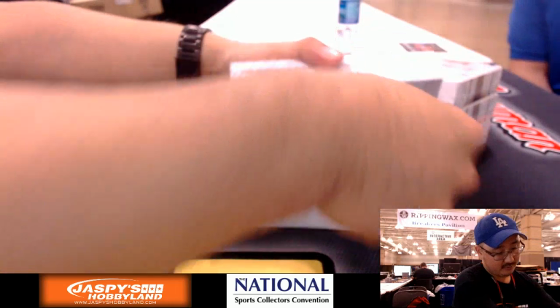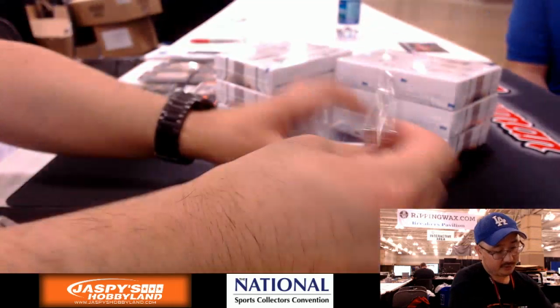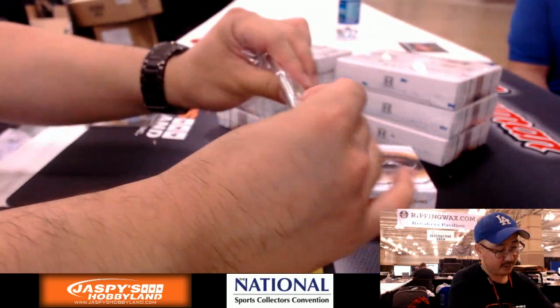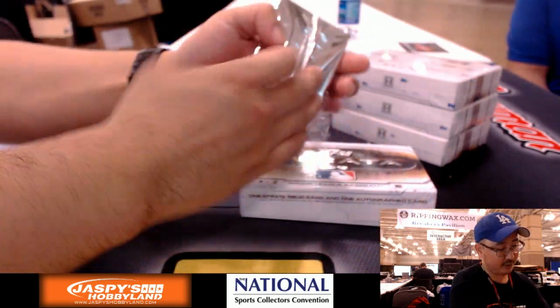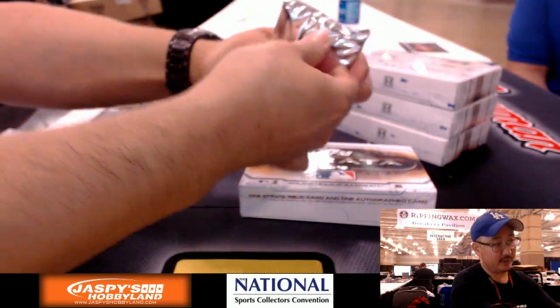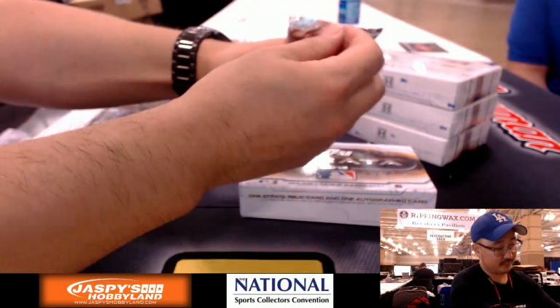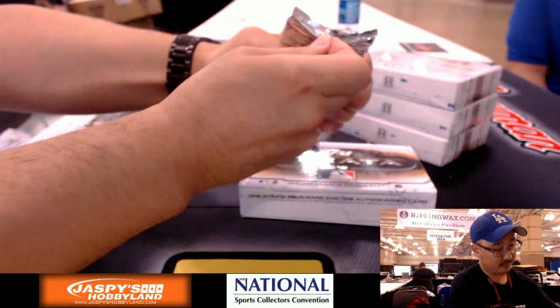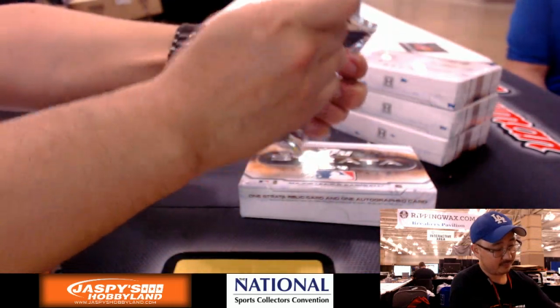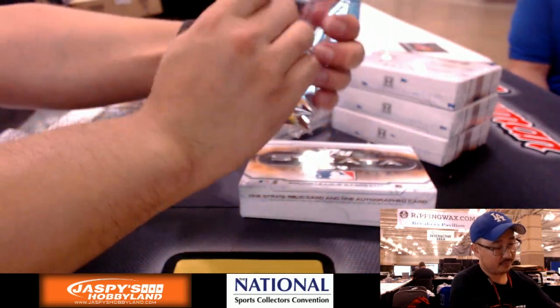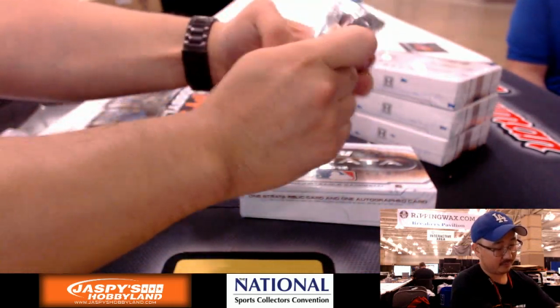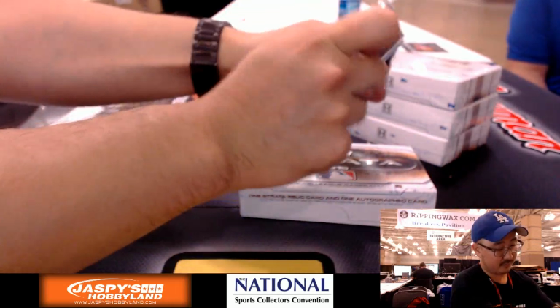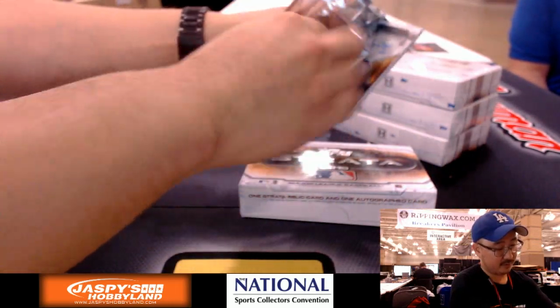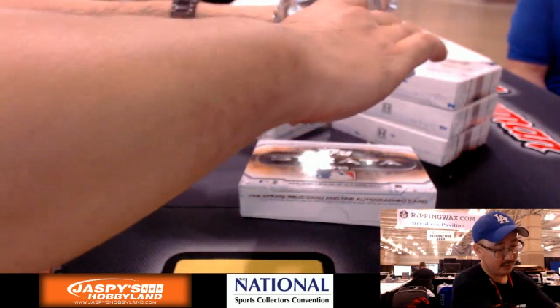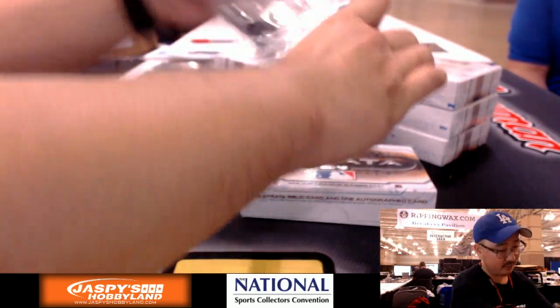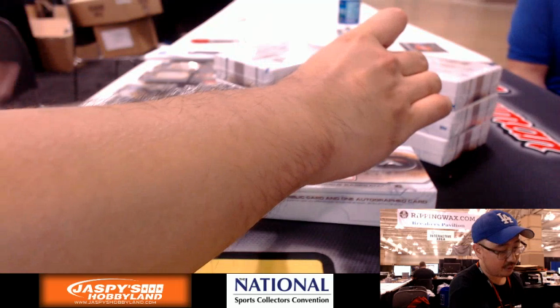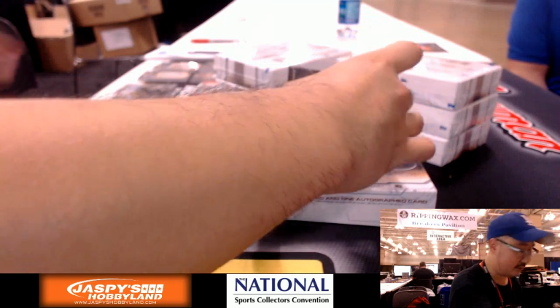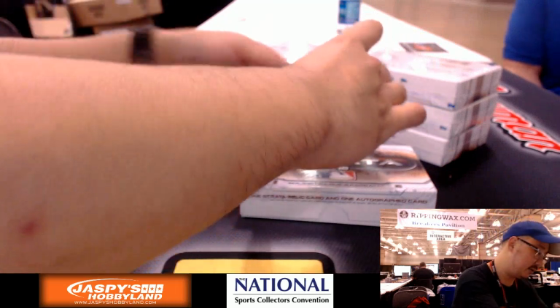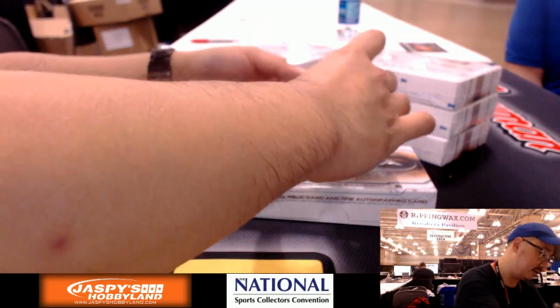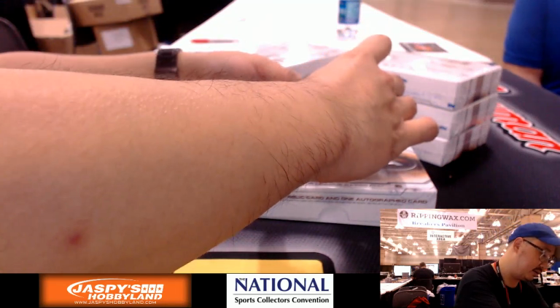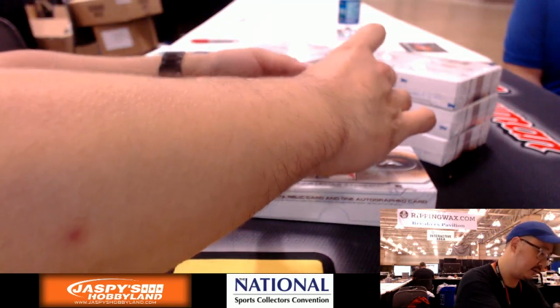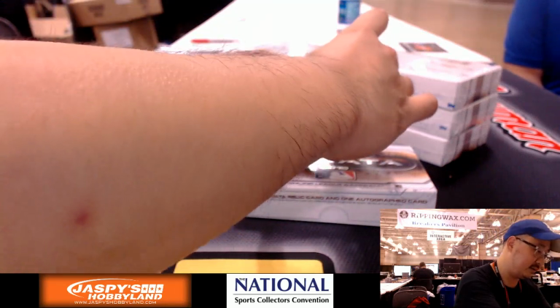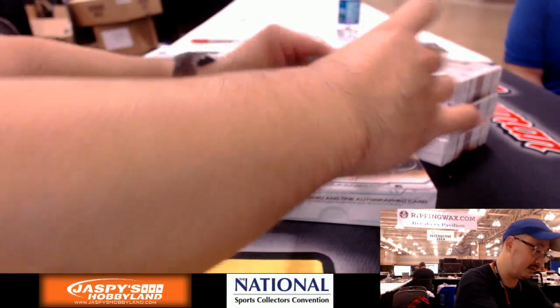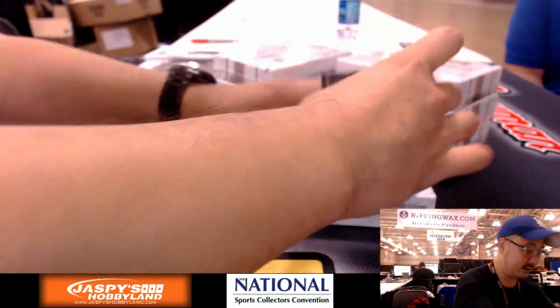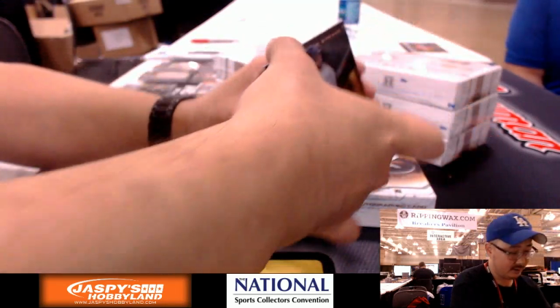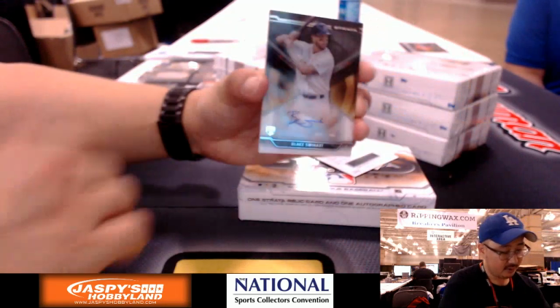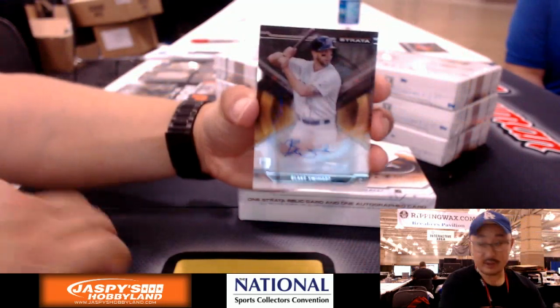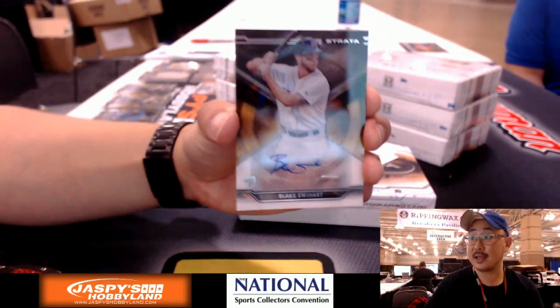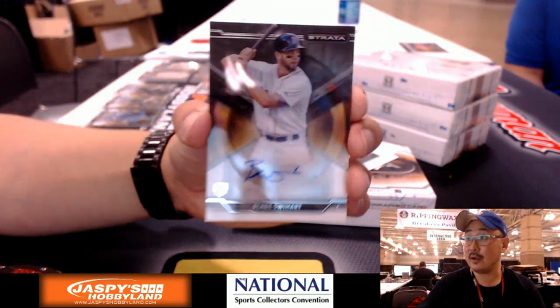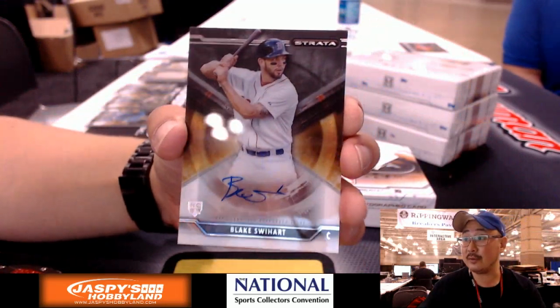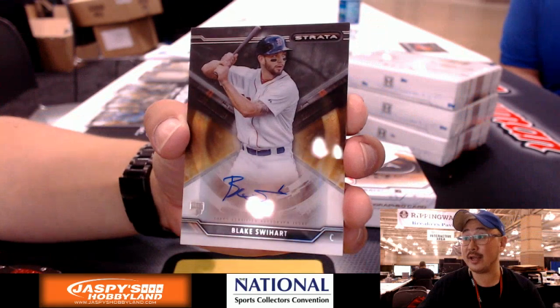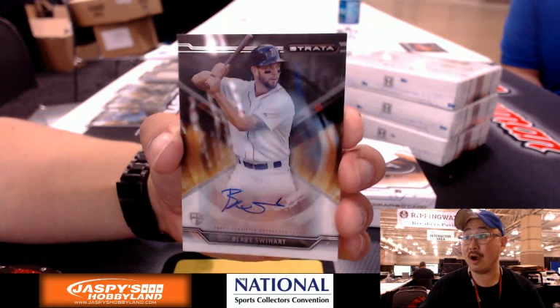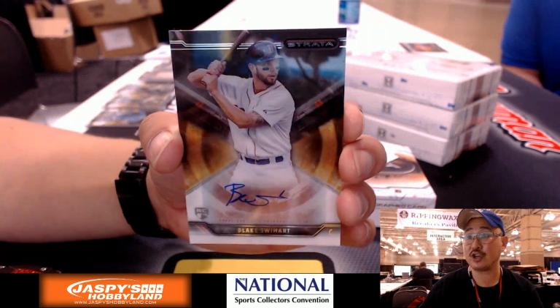It feels like a Redemption in here. It is a Redemption. There's Blake Swihart for Sean.